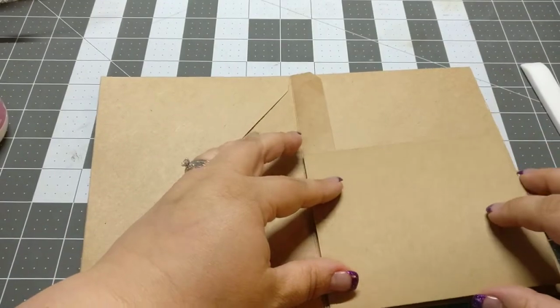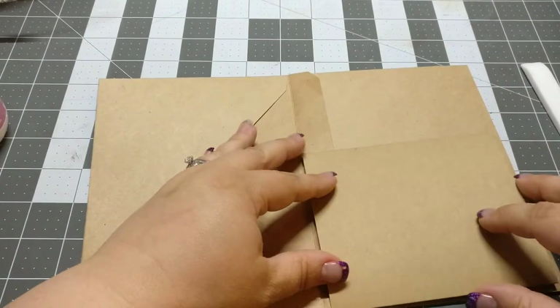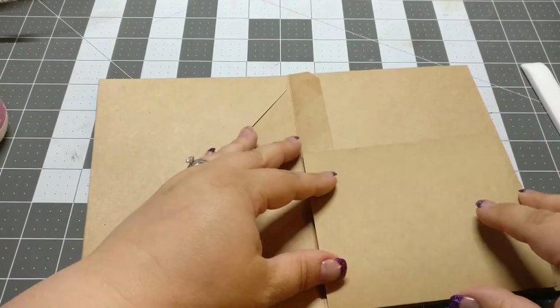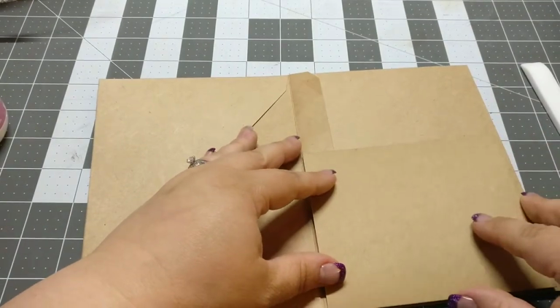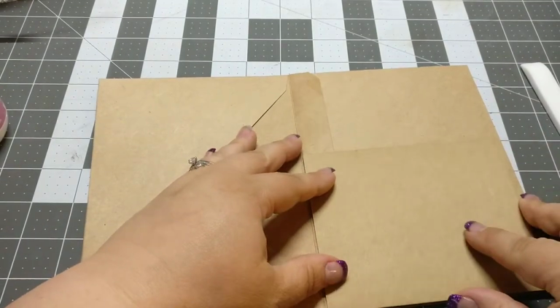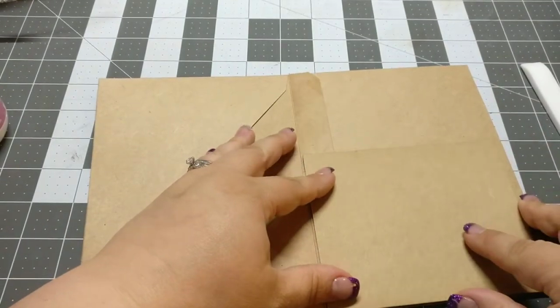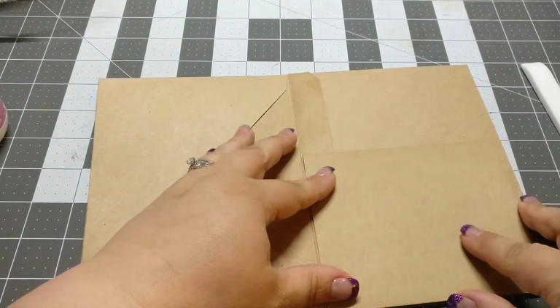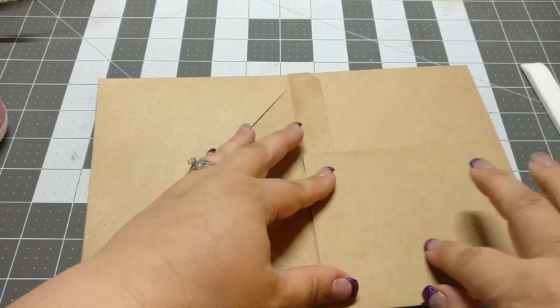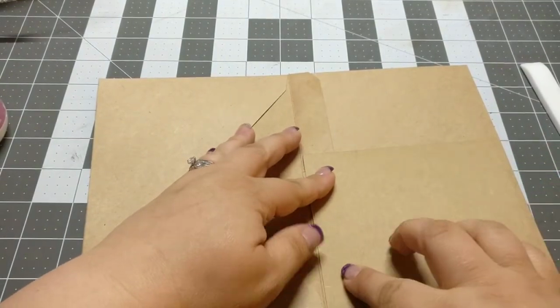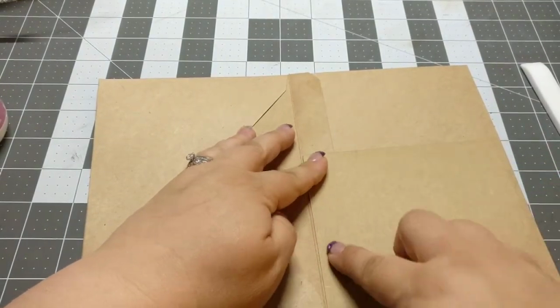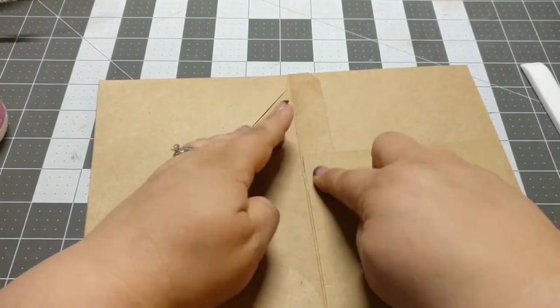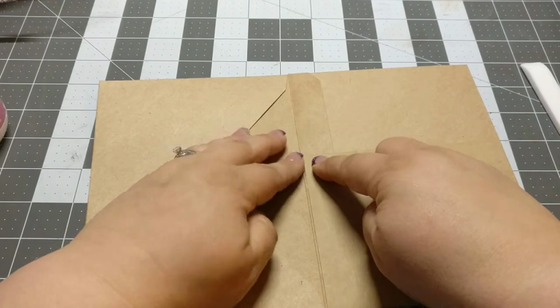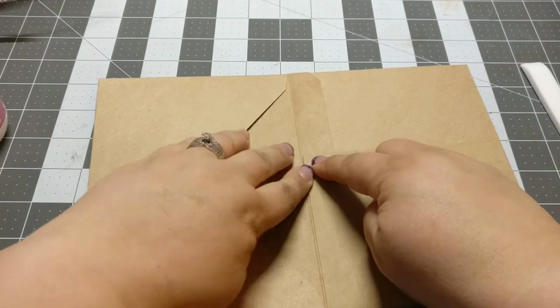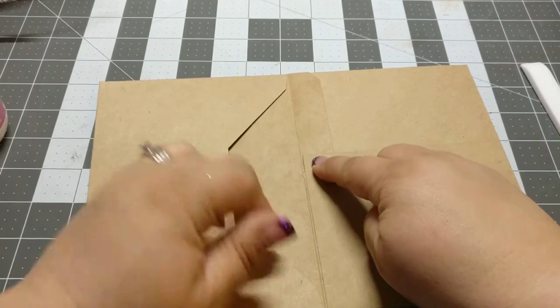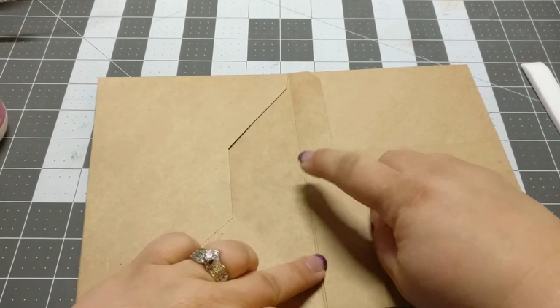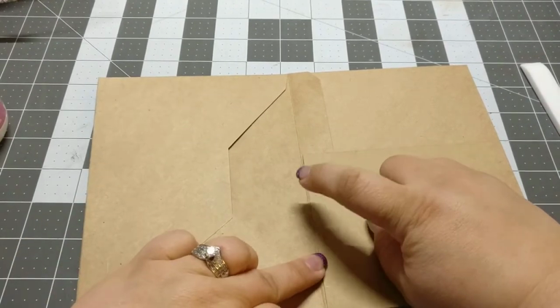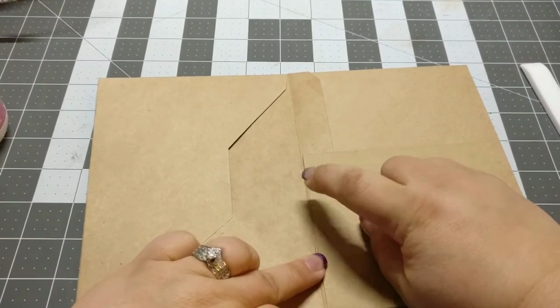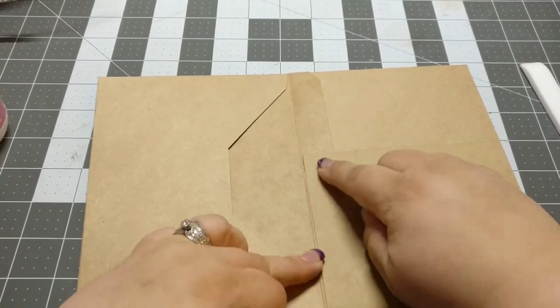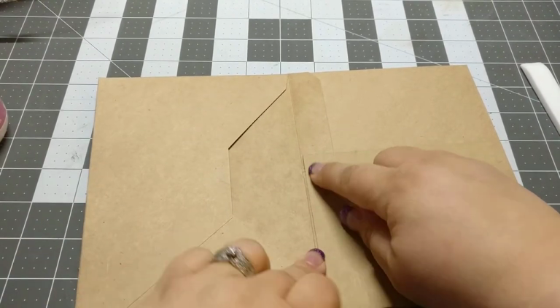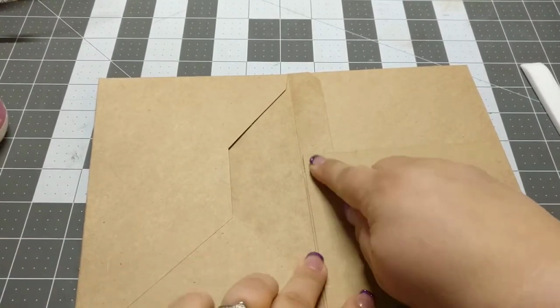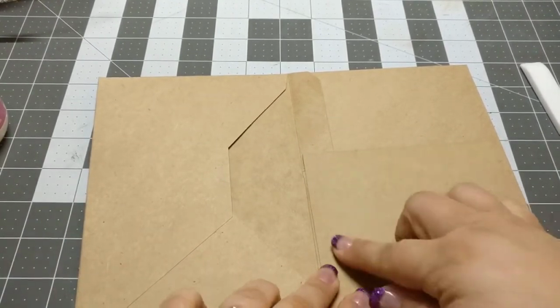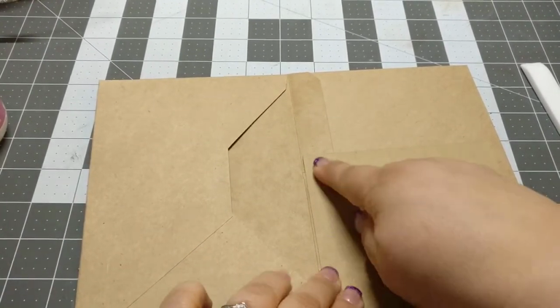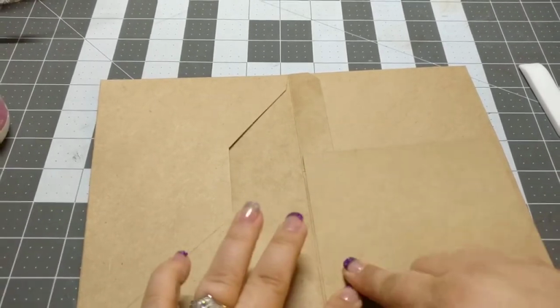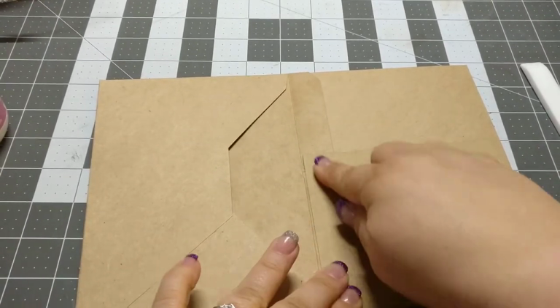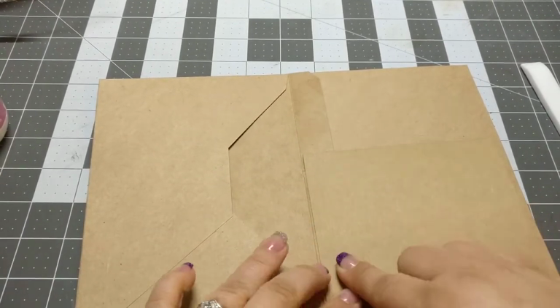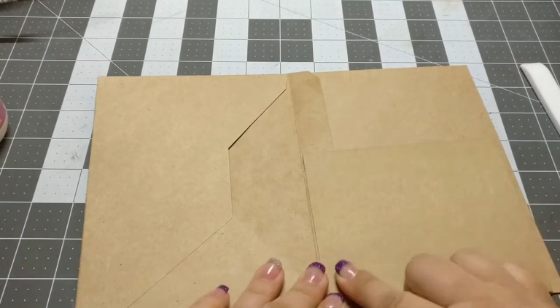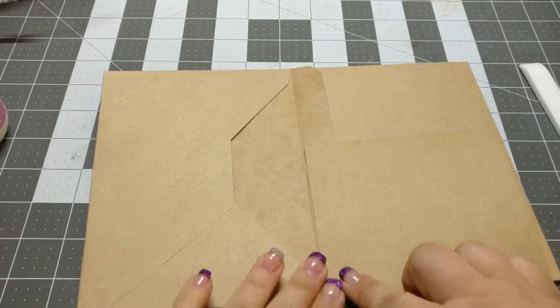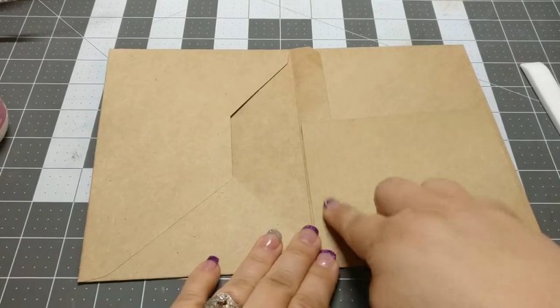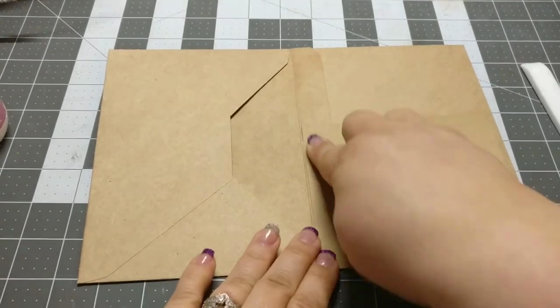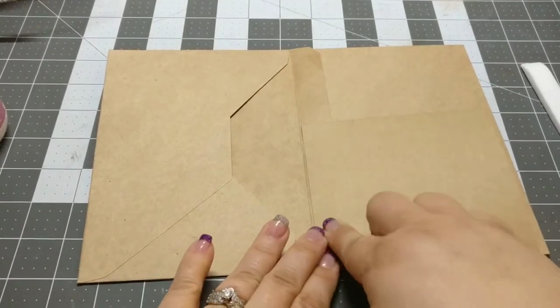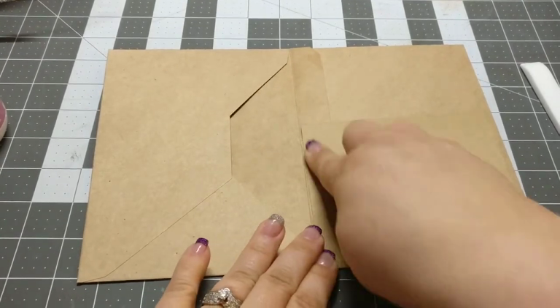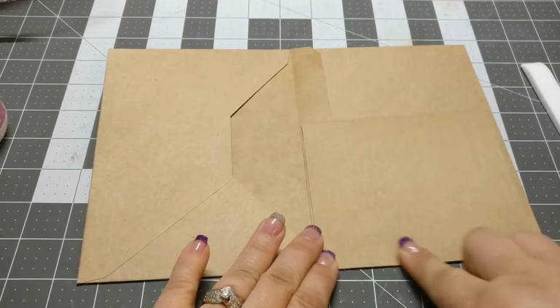I'm going to glue it while it's laying down so that I know it will go. You don't want it right up next to it in there because then it won't lay down all the way.